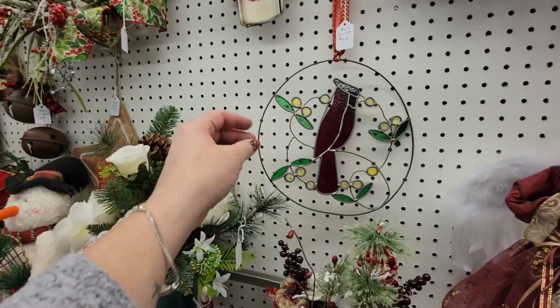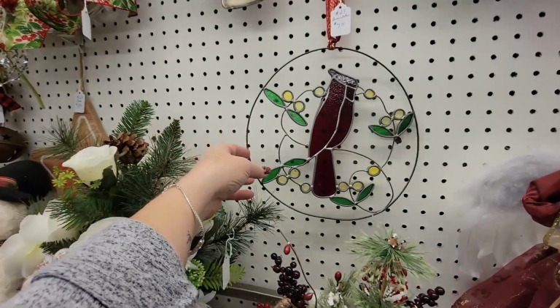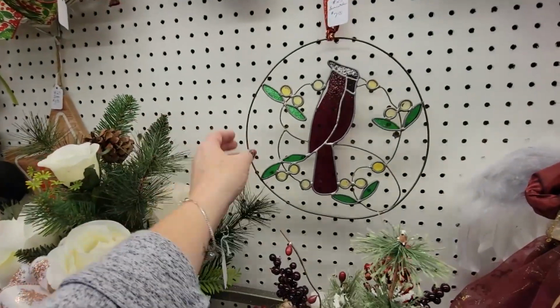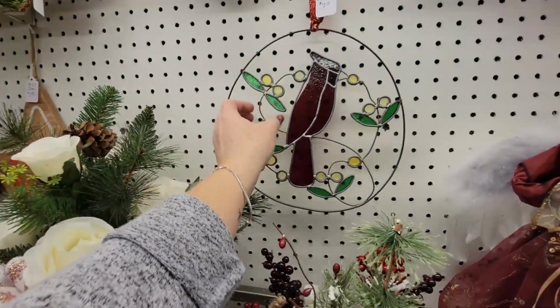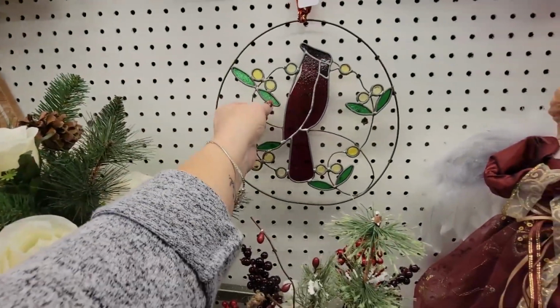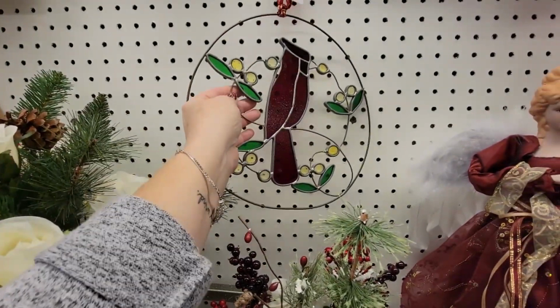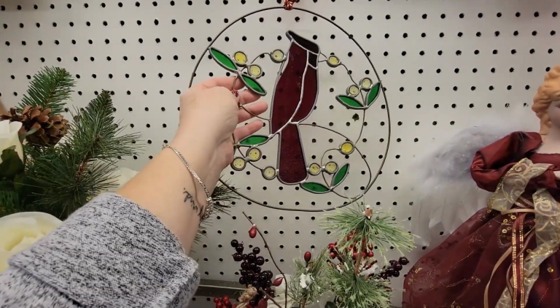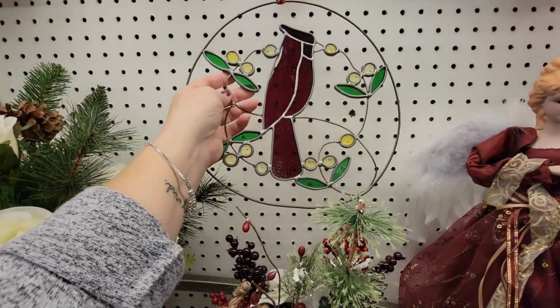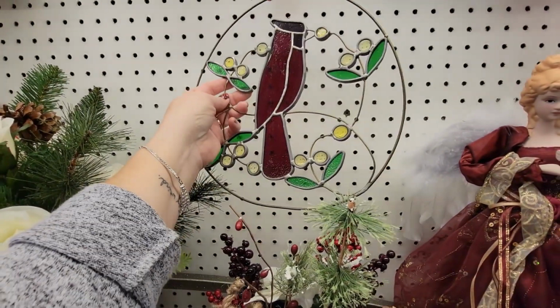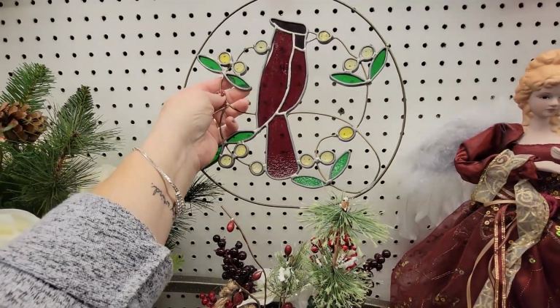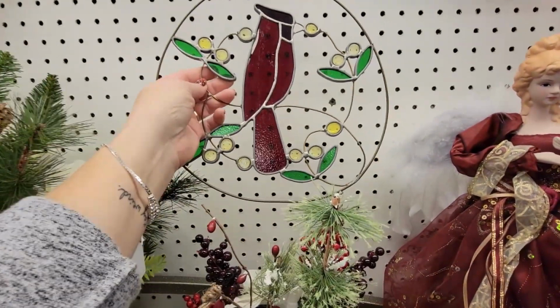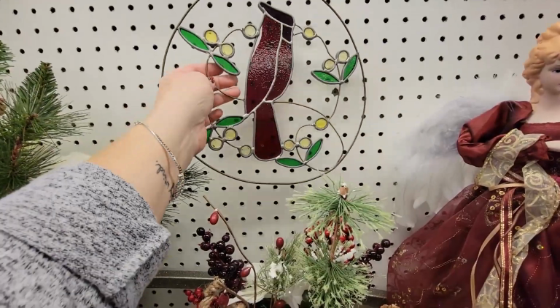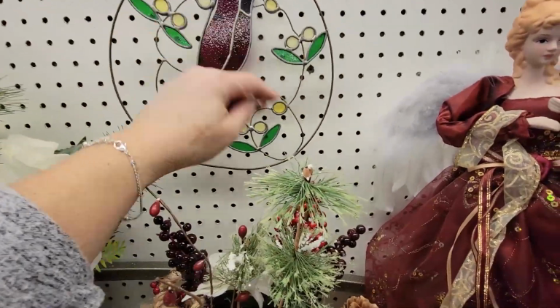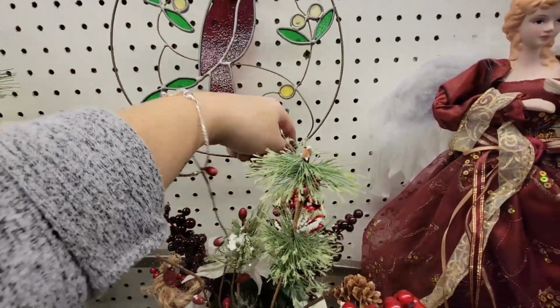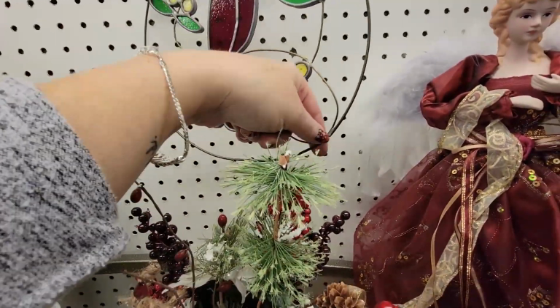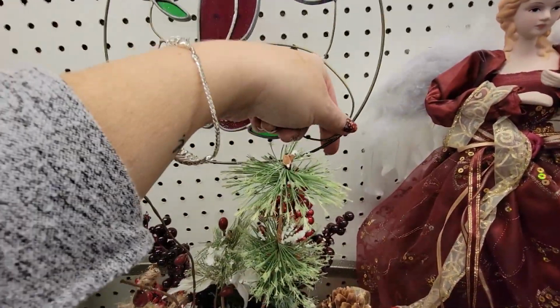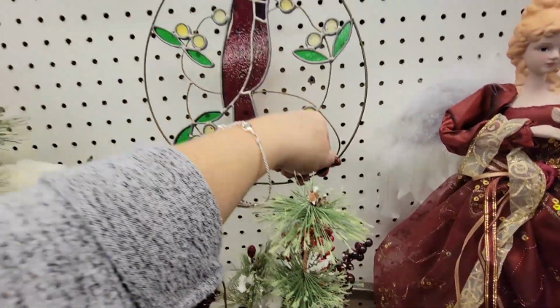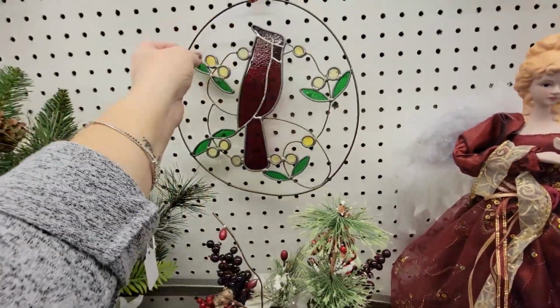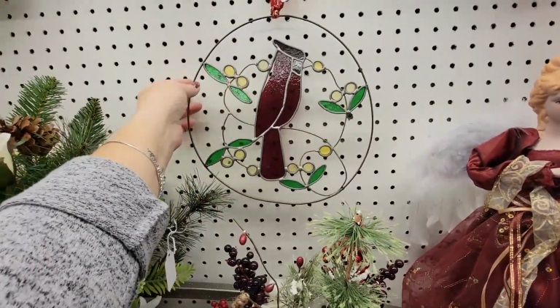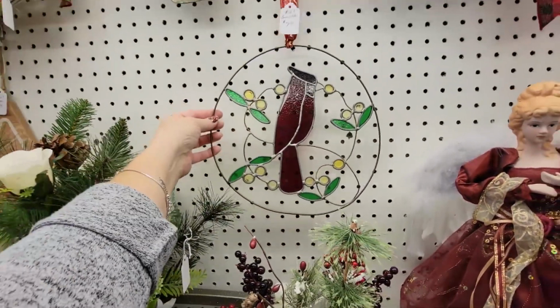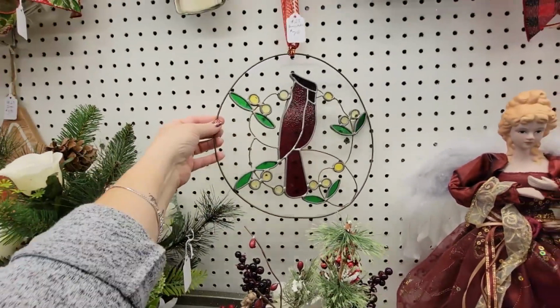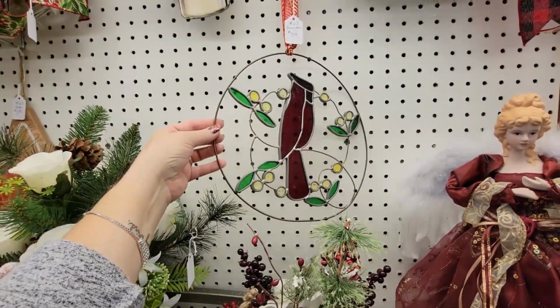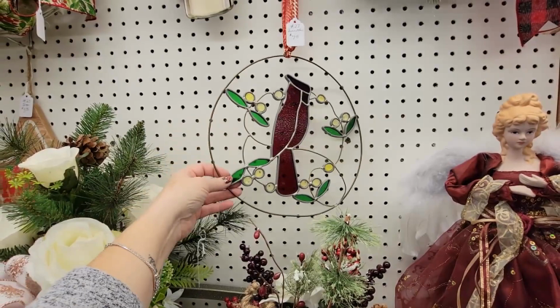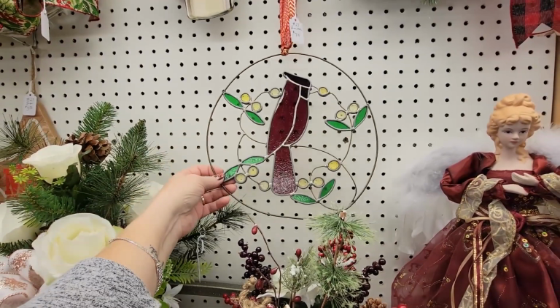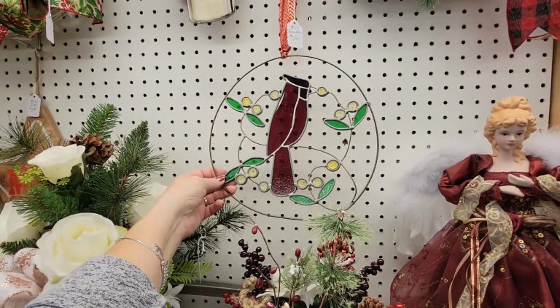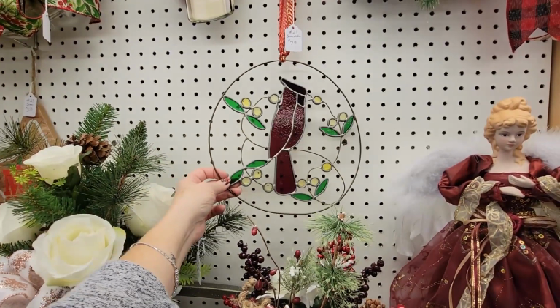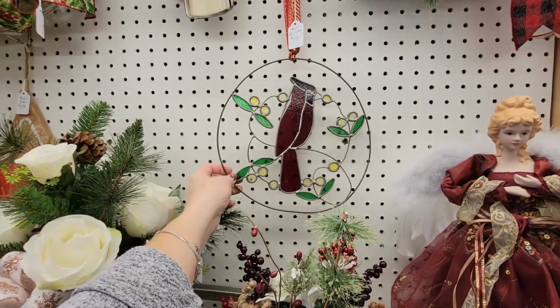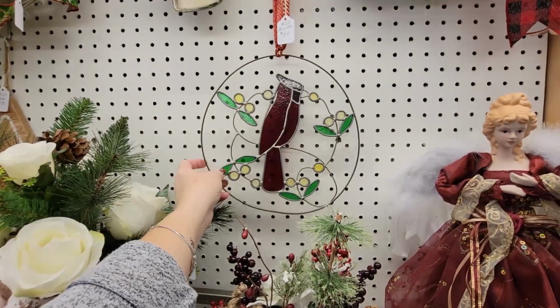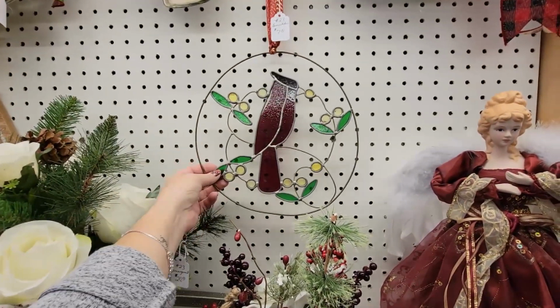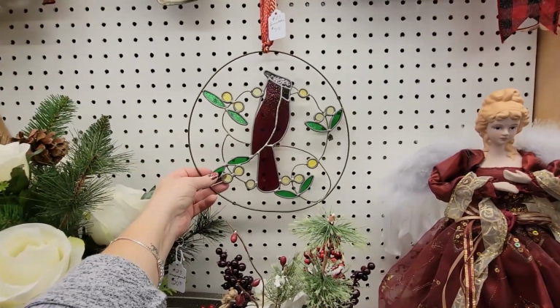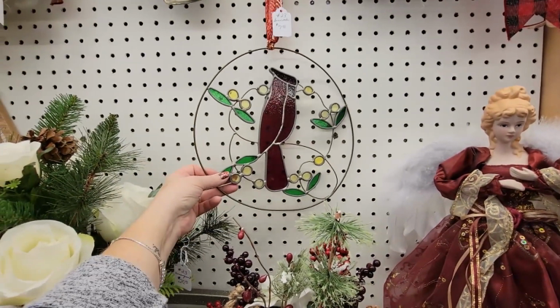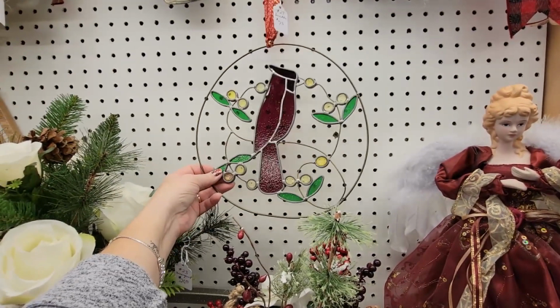This is a cute little sun catcher here. Someone has made it — it's a homemade sun catcher that's been kind of soldered. But it's a nice big cardinal. It's $7. So I think I might get that. A lot of people like cardinals. I think it would be pretty hung on the window.